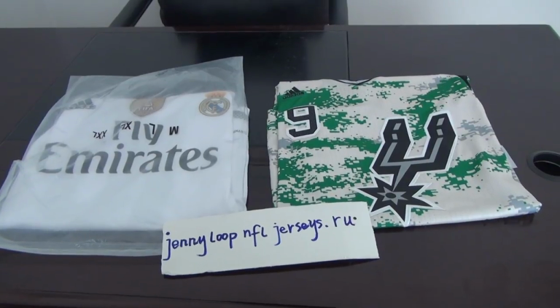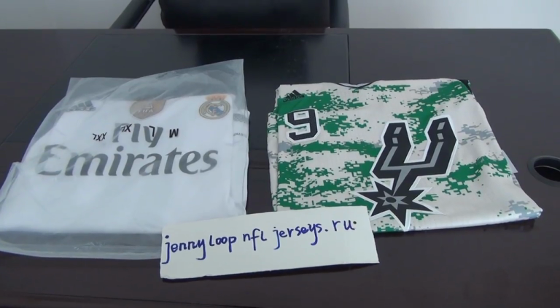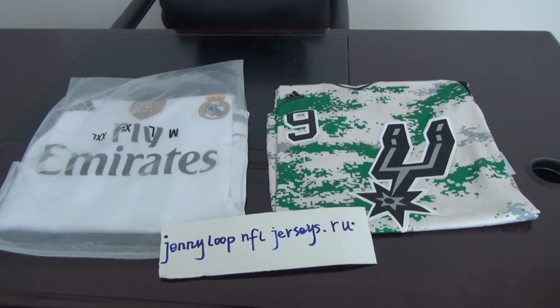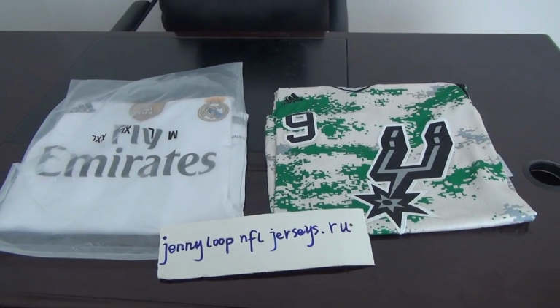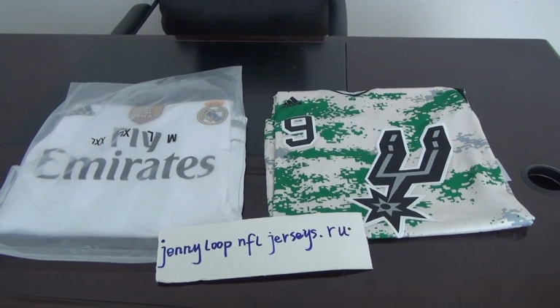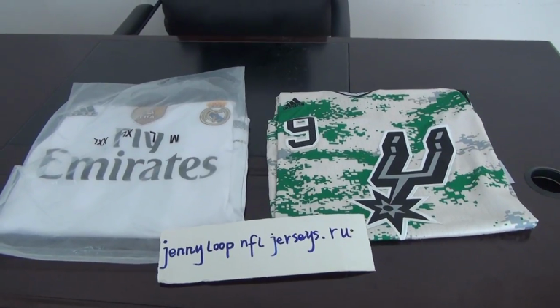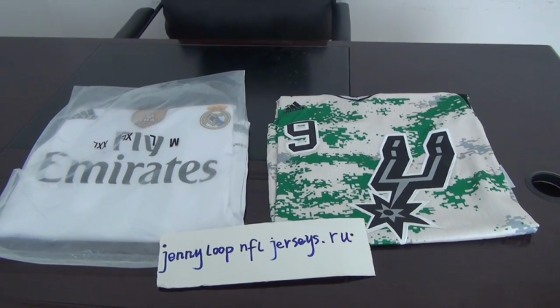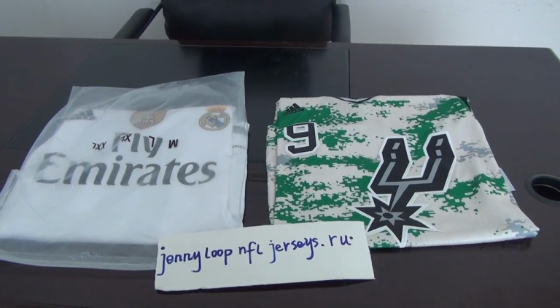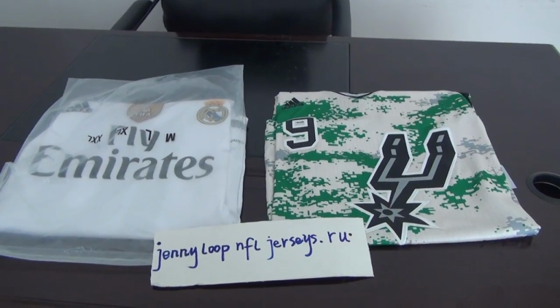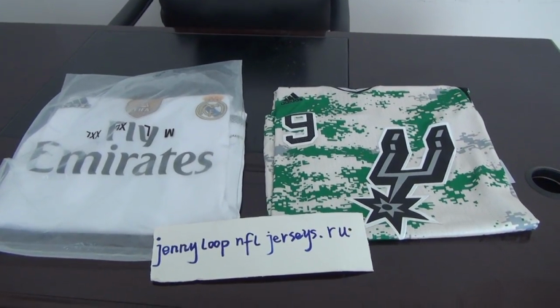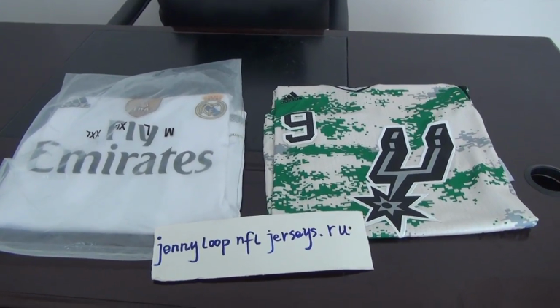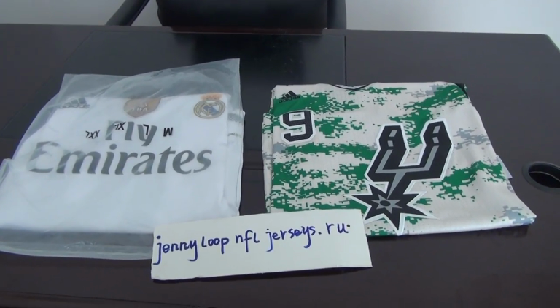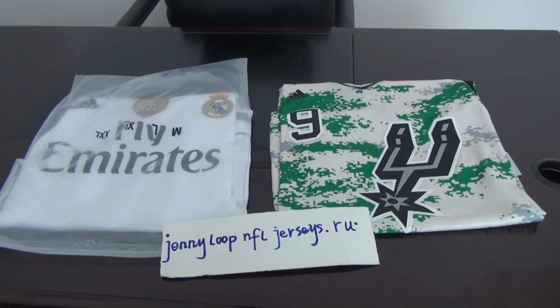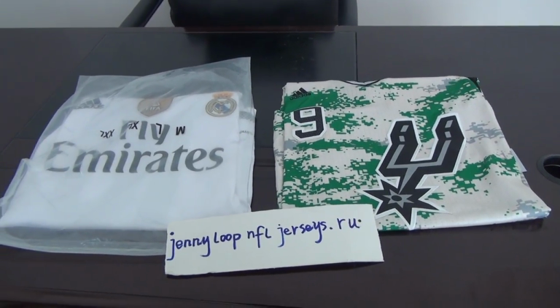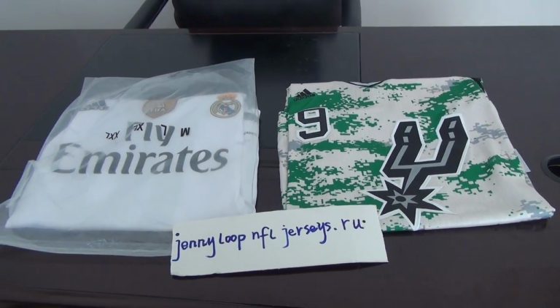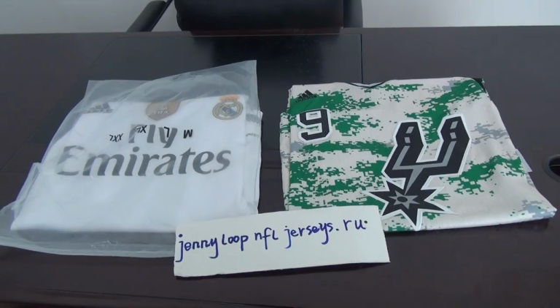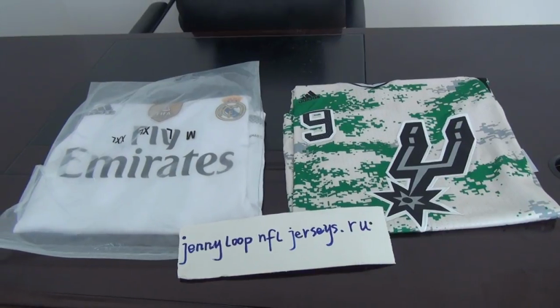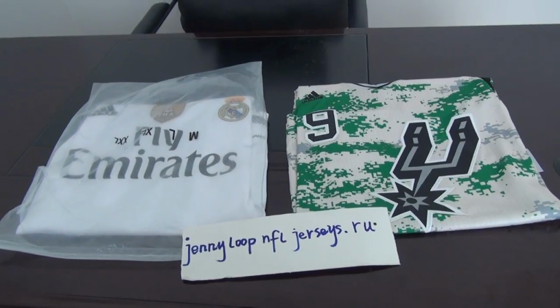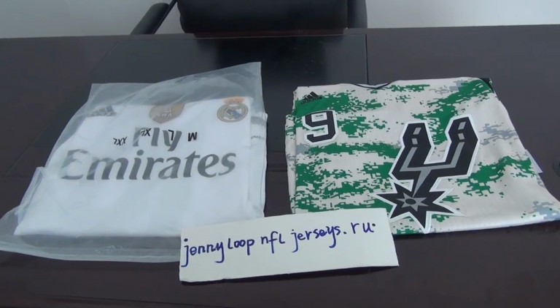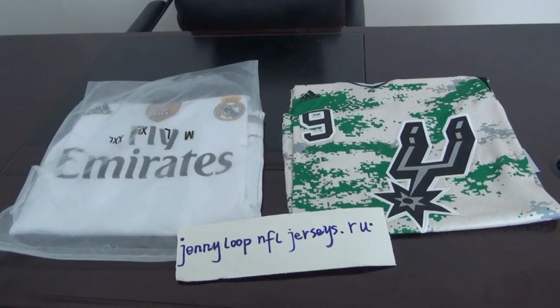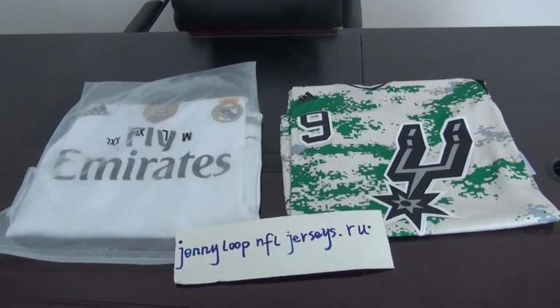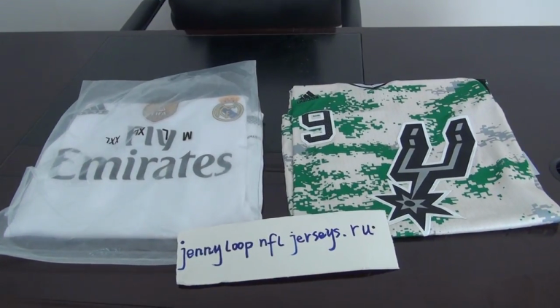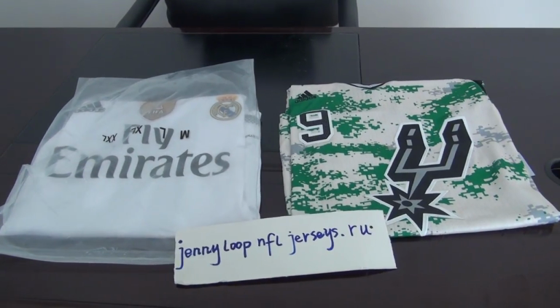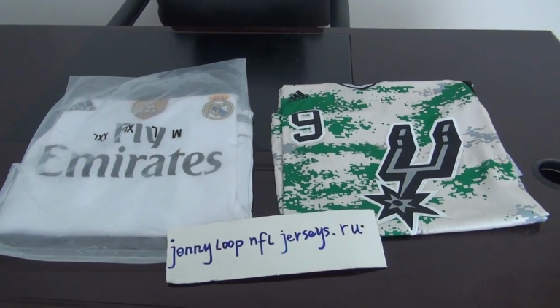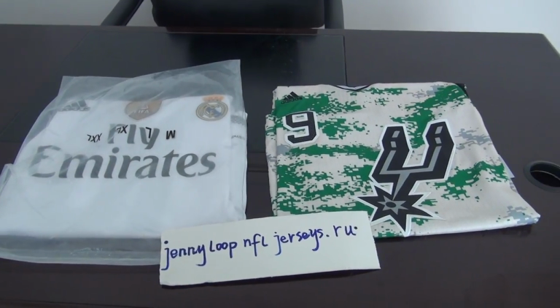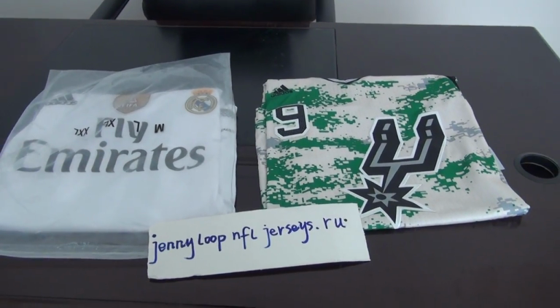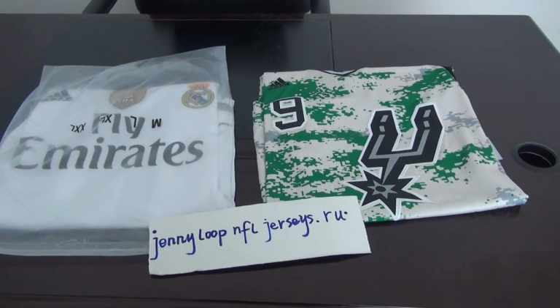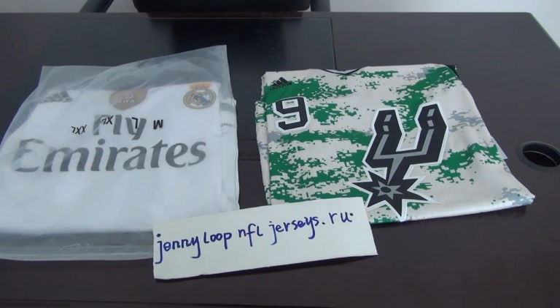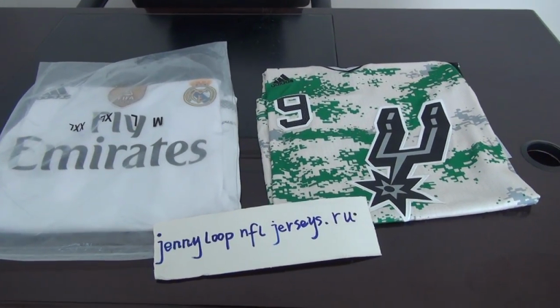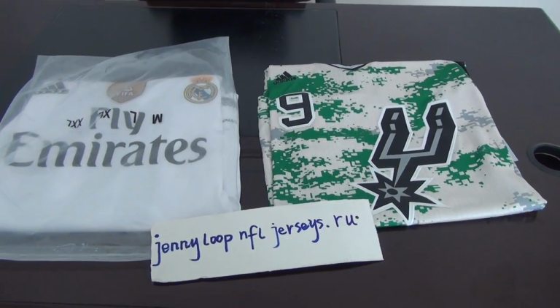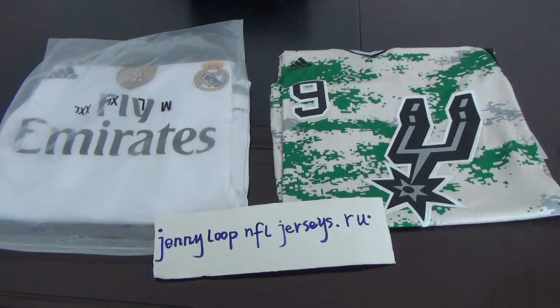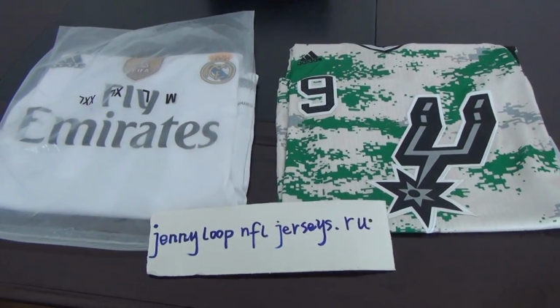Hey YouTube, this is Sandy Smith from journeyloop. Today I have two deals to show you.